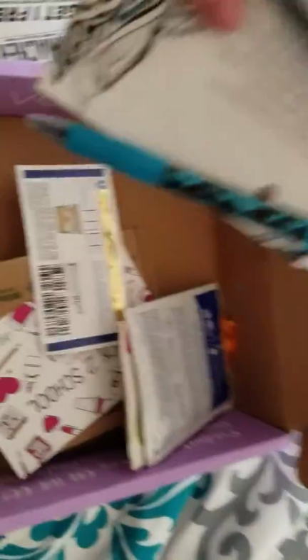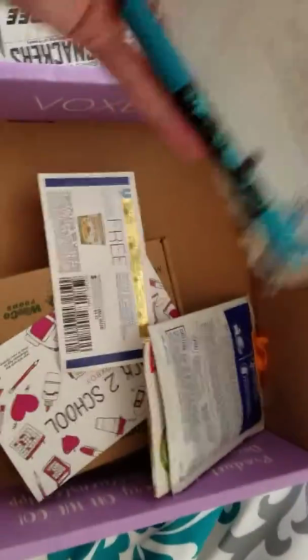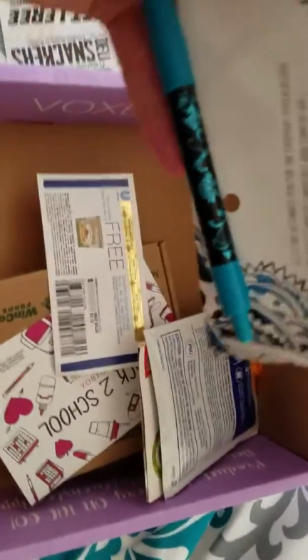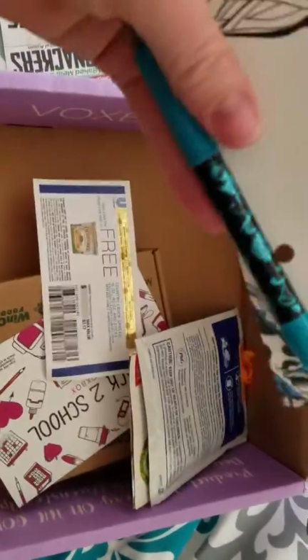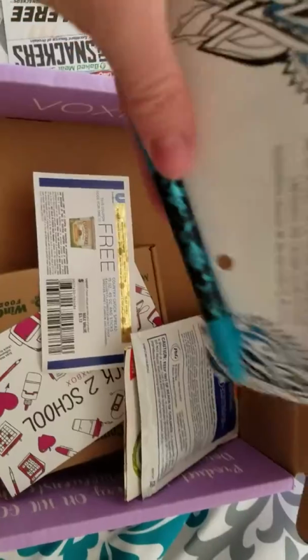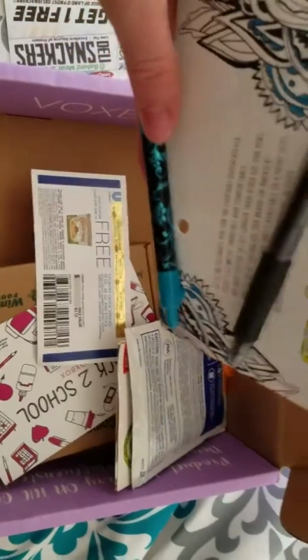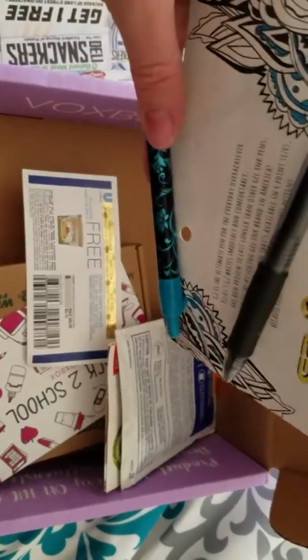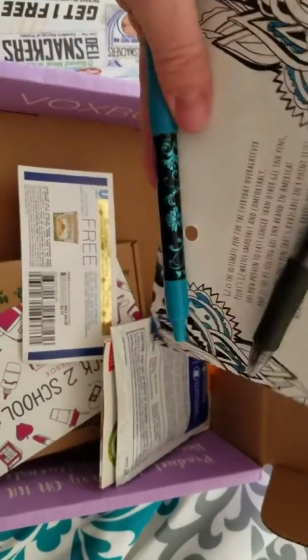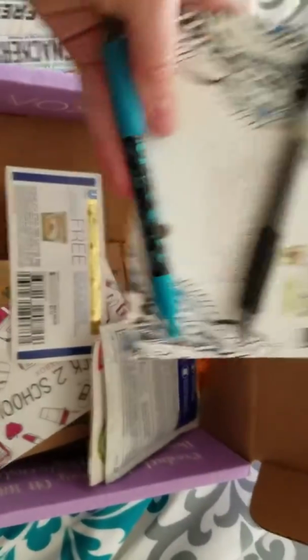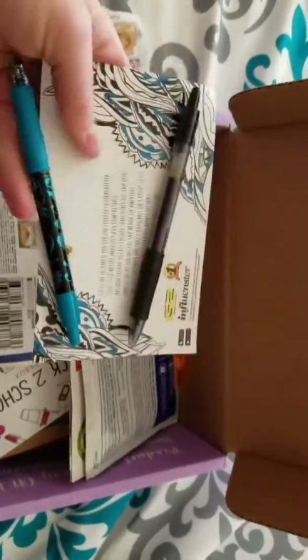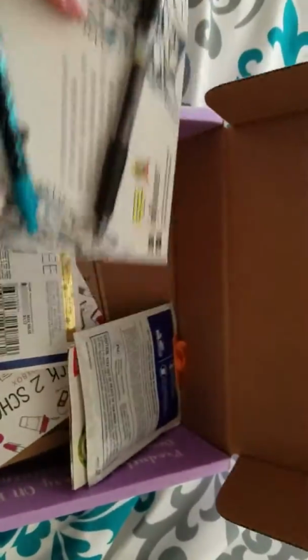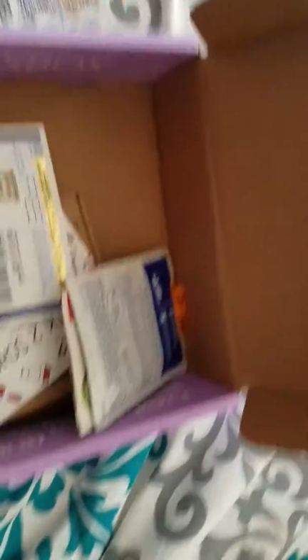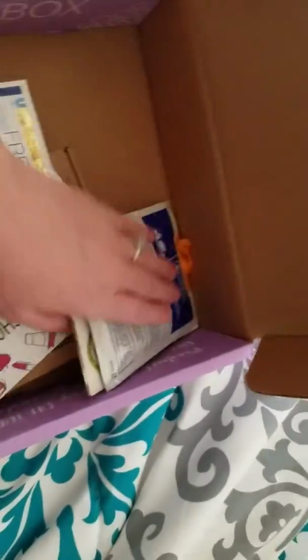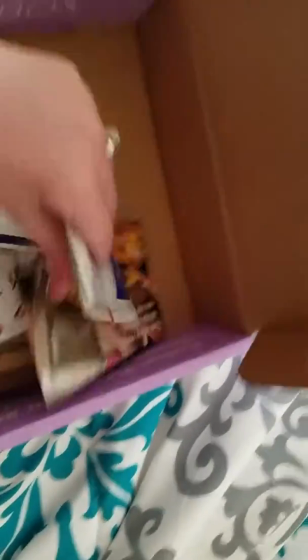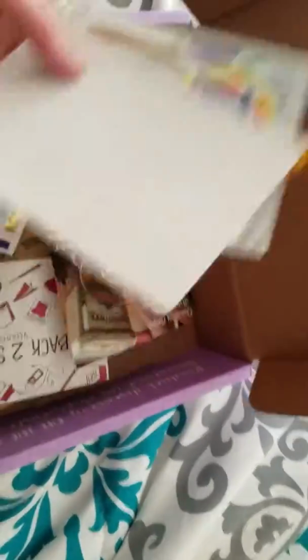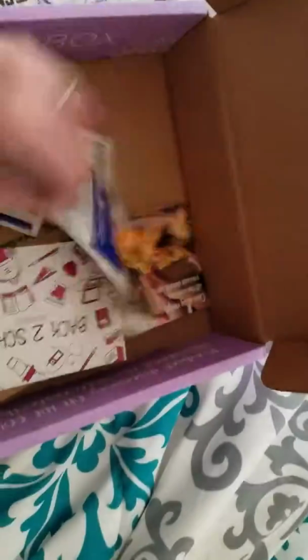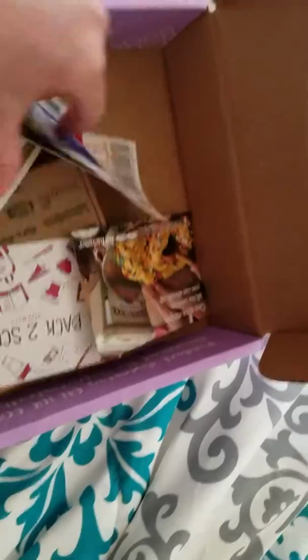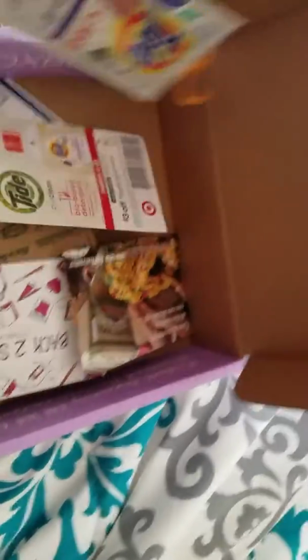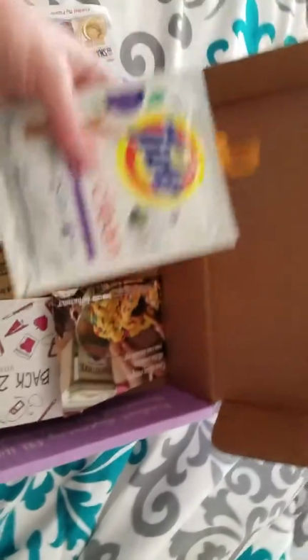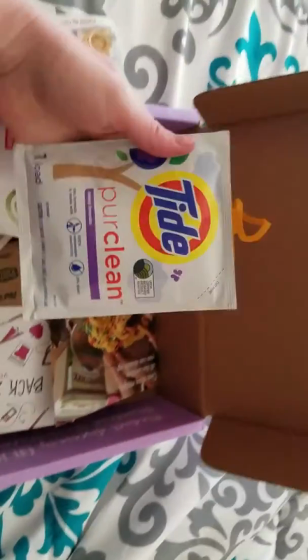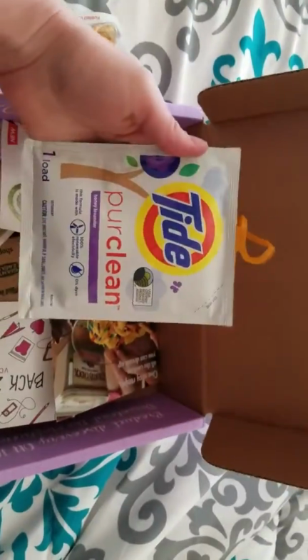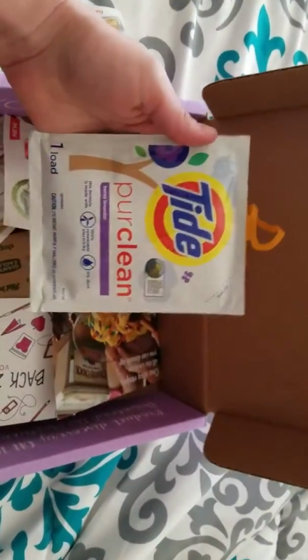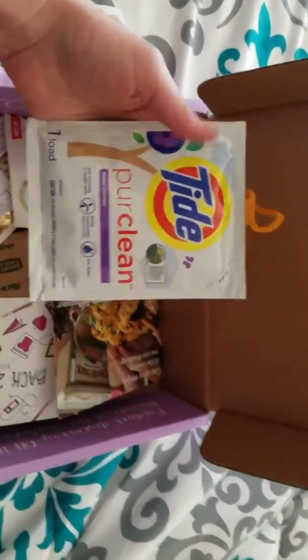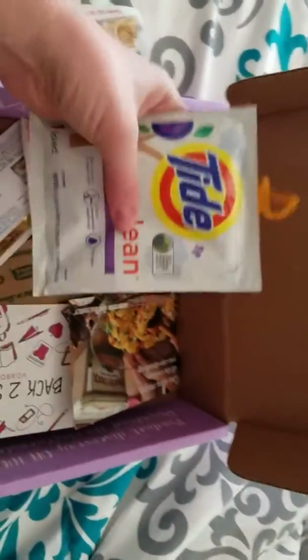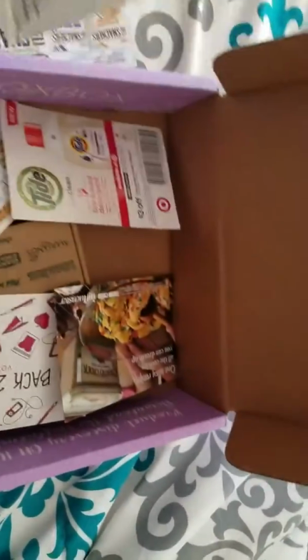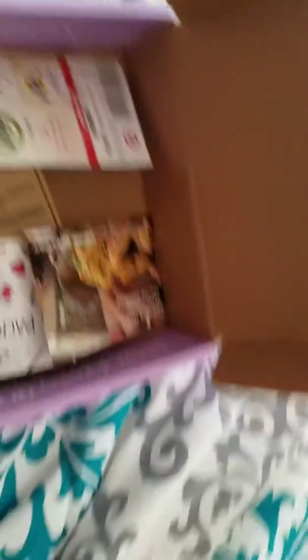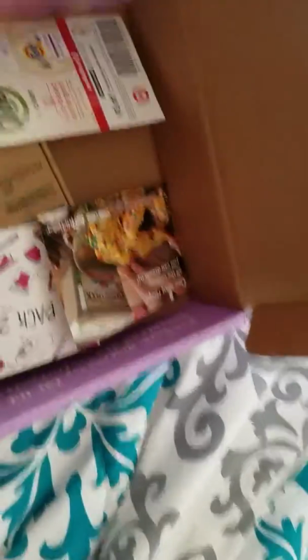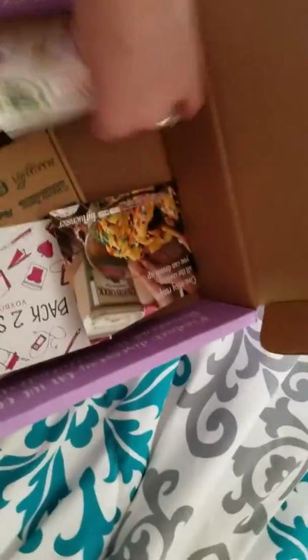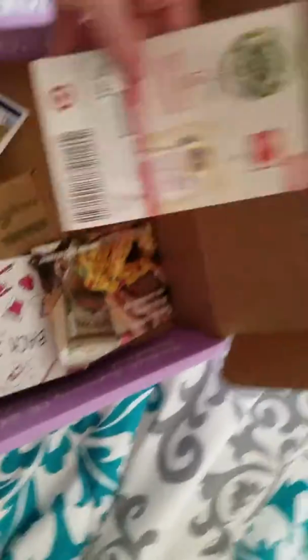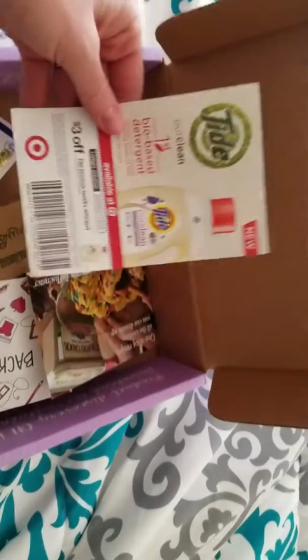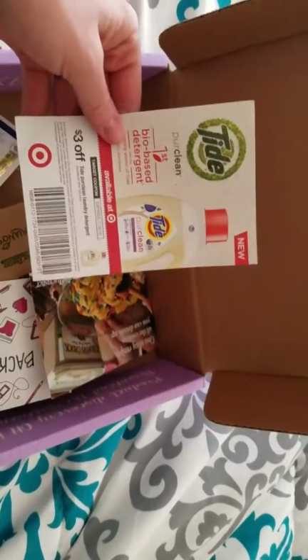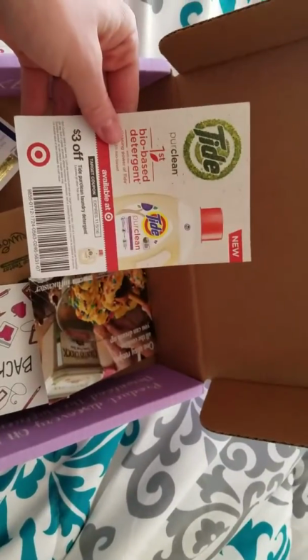Ooh, this one's pretty. It's got like these blue flowers on it. I like that. Tide — great for laundry, obviously. Came with a coupon.